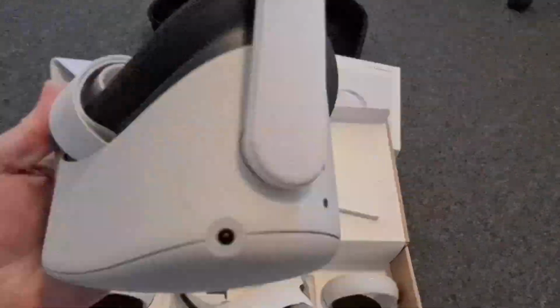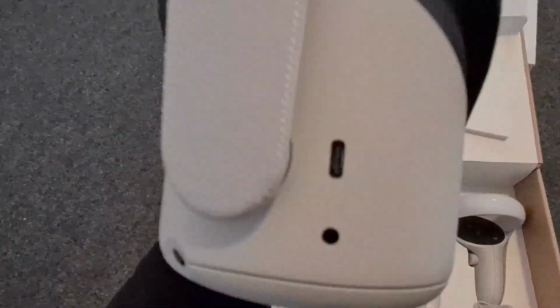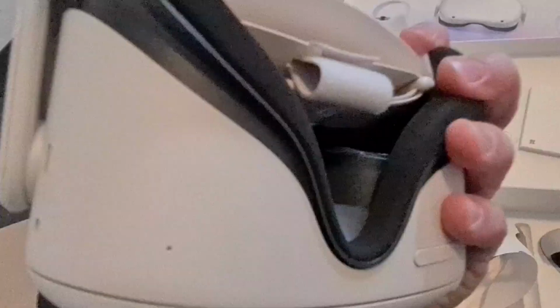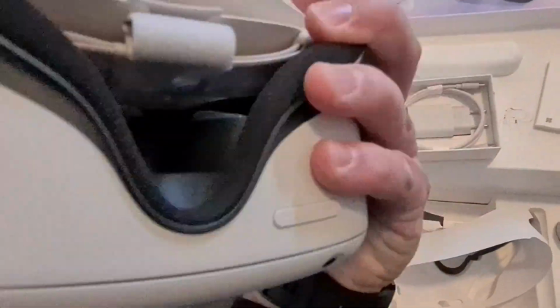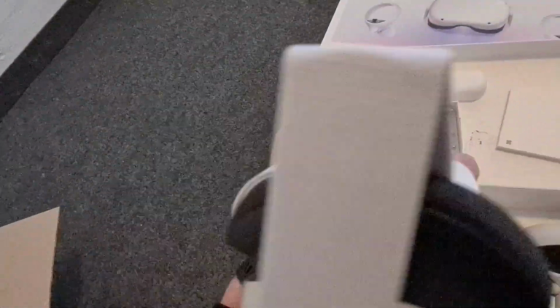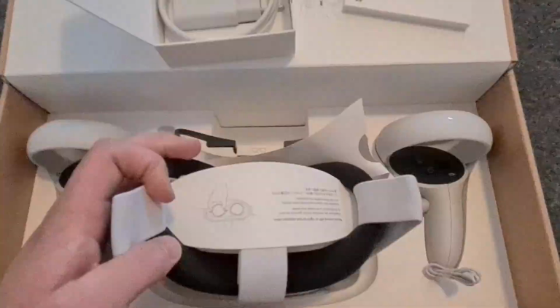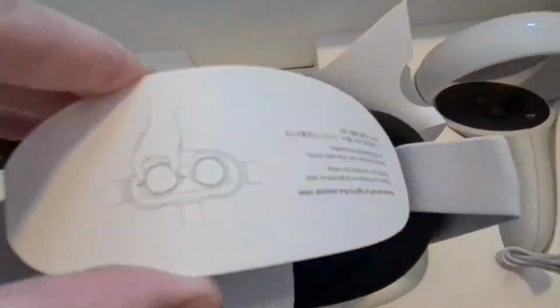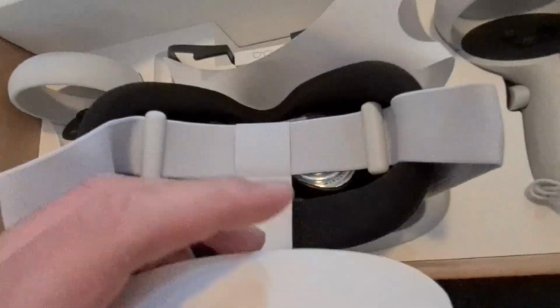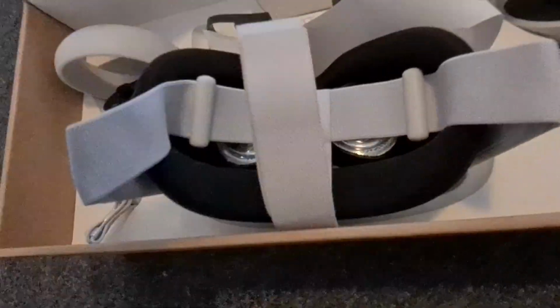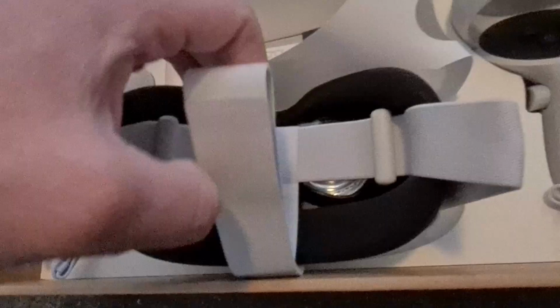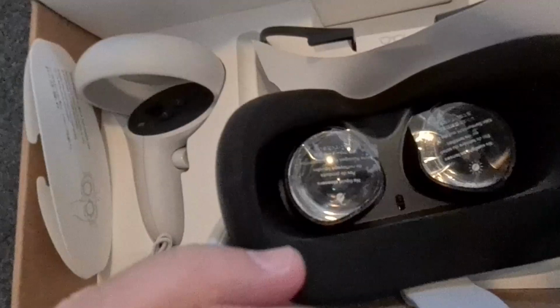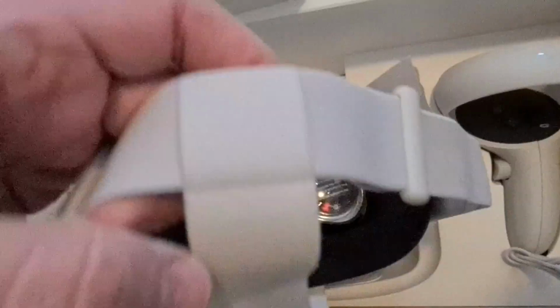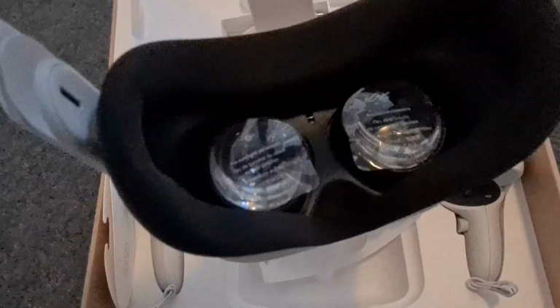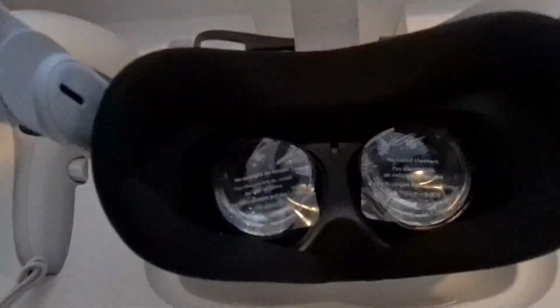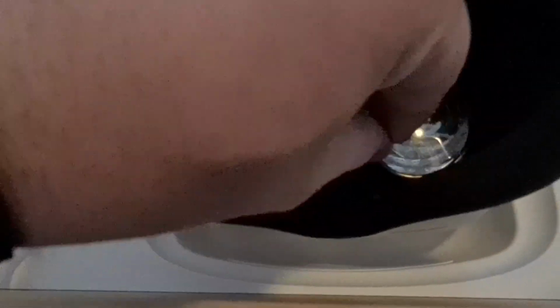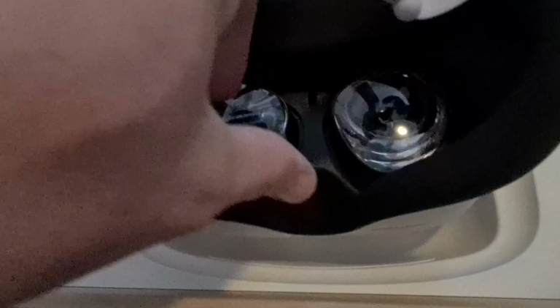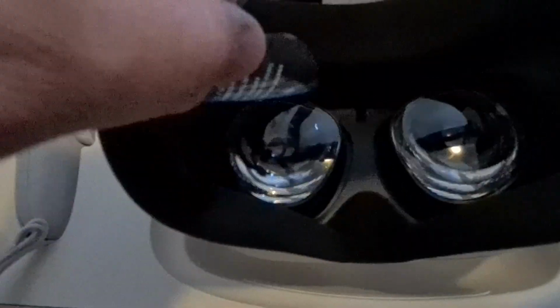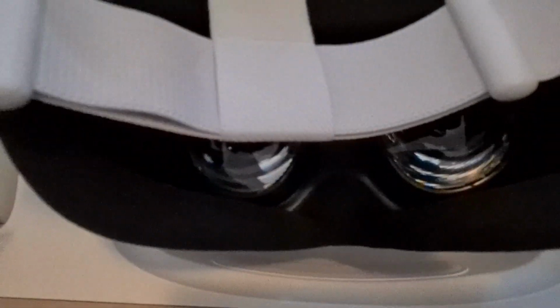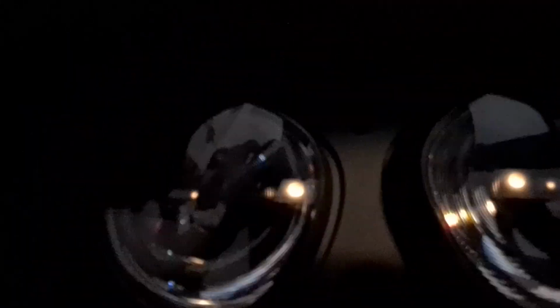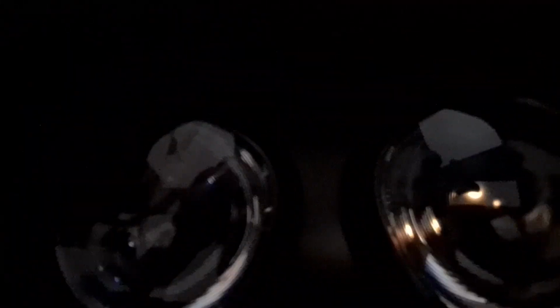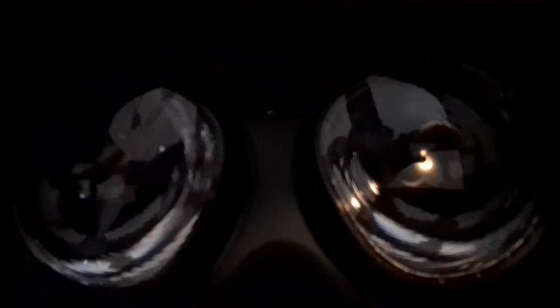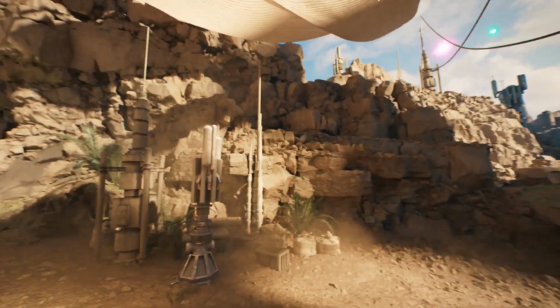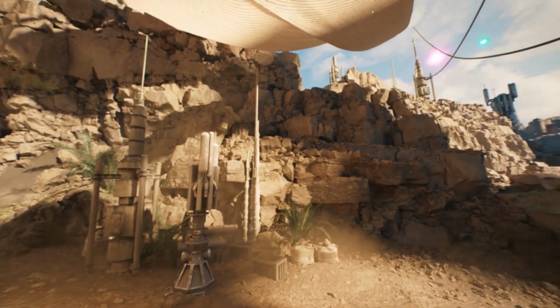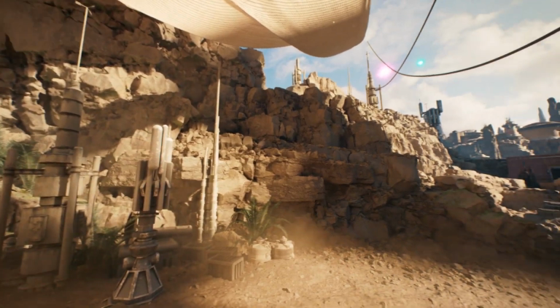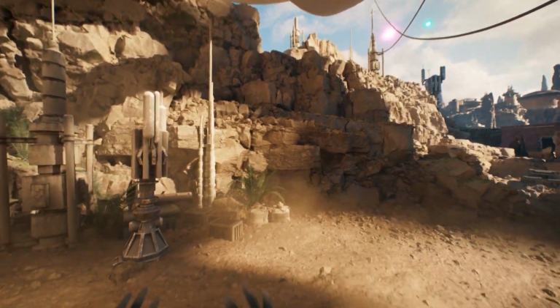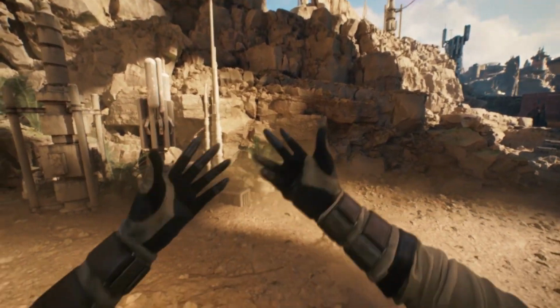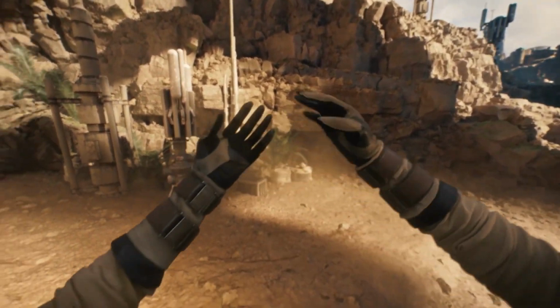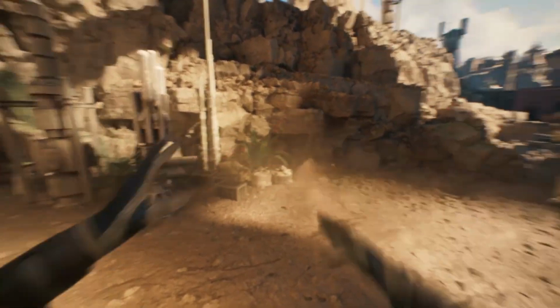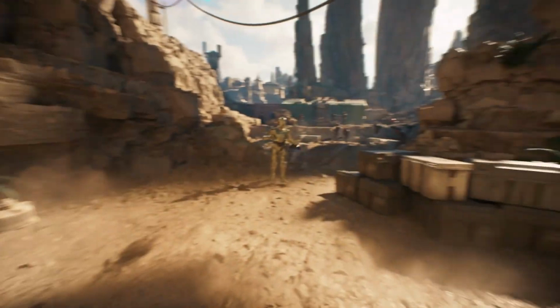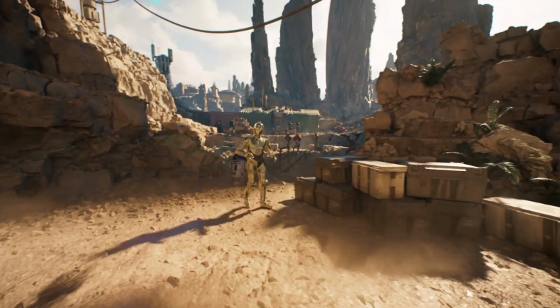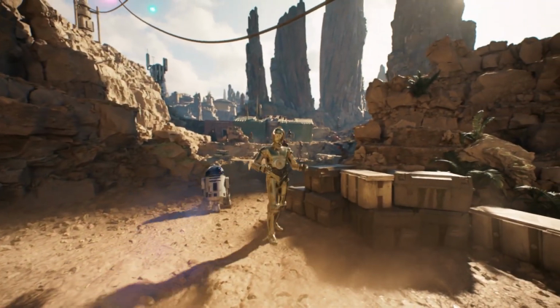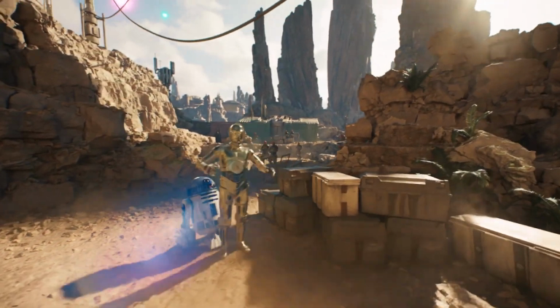There are 4 built-in cameras which can detect movement, the two included controllers, and even your hands. The cameras show you the environment if you want to, or if you leave the guardian boundary.